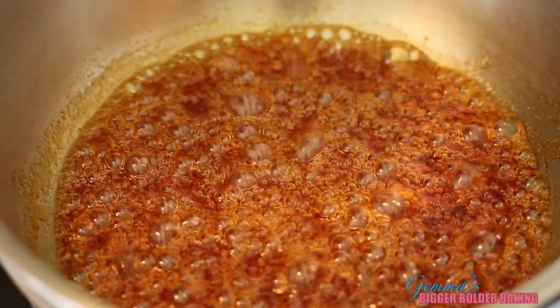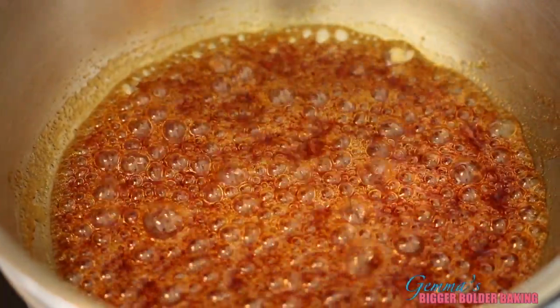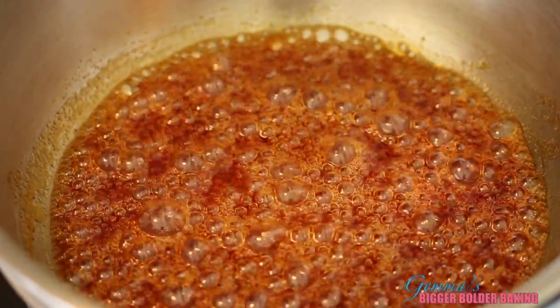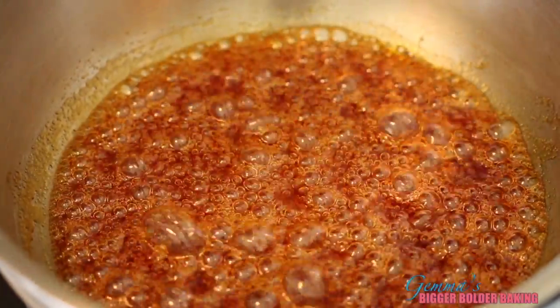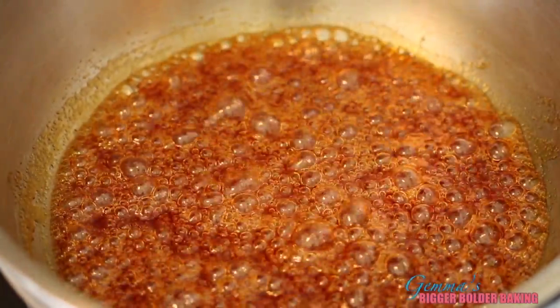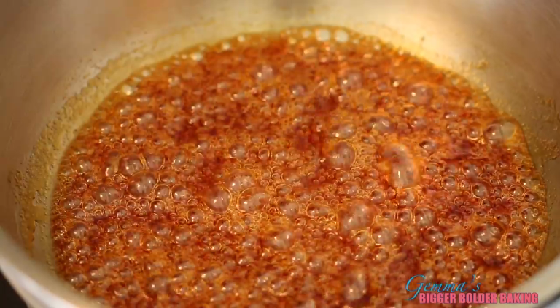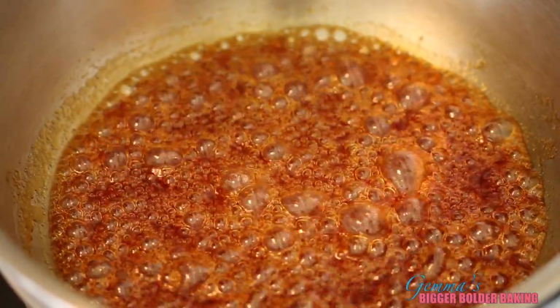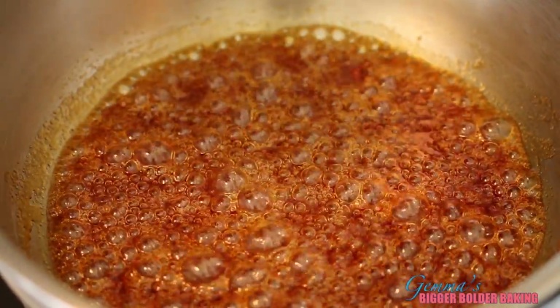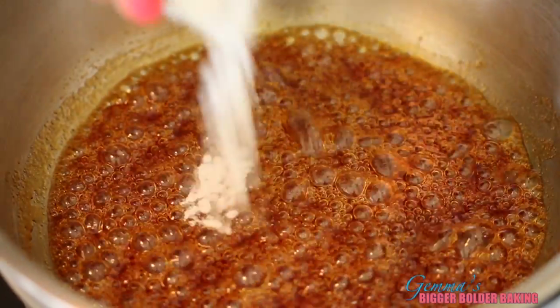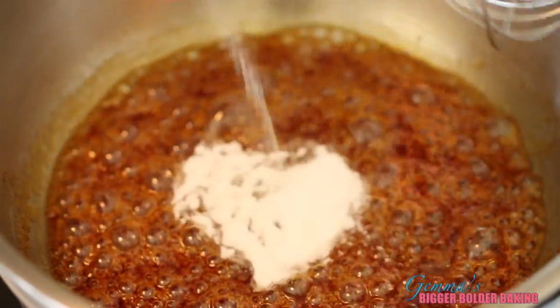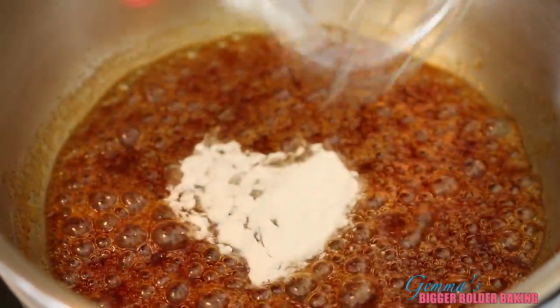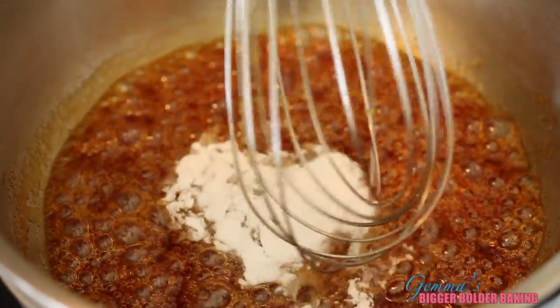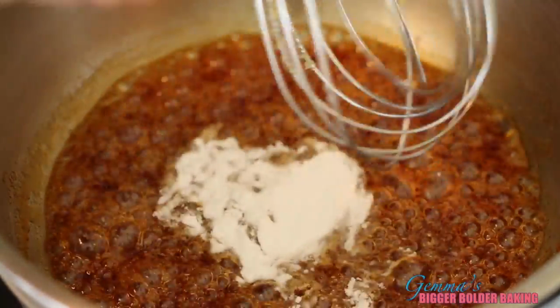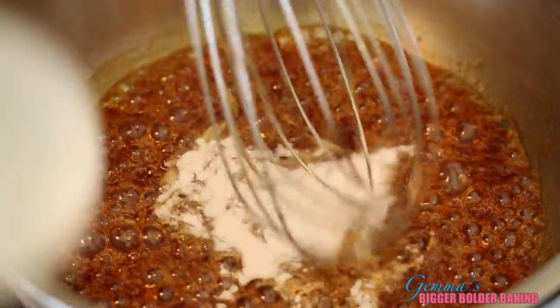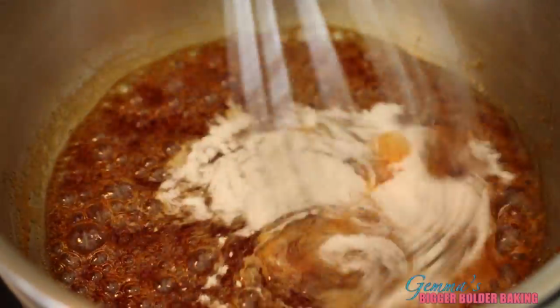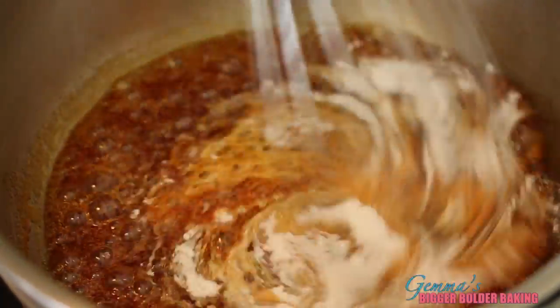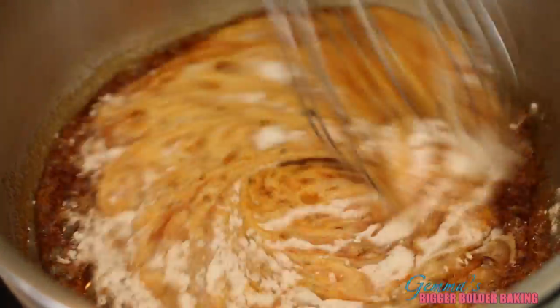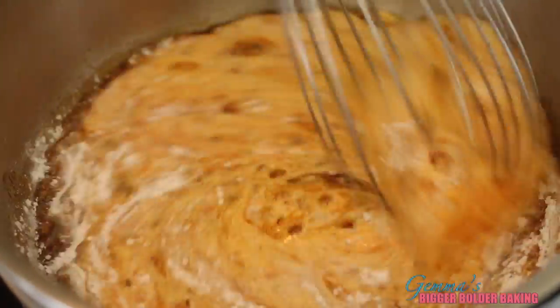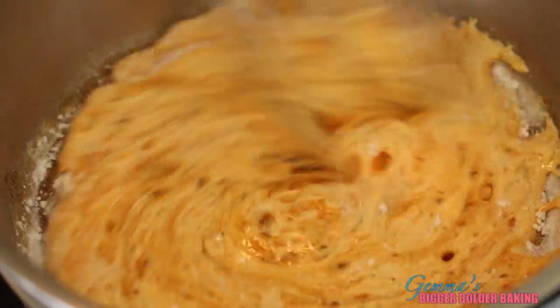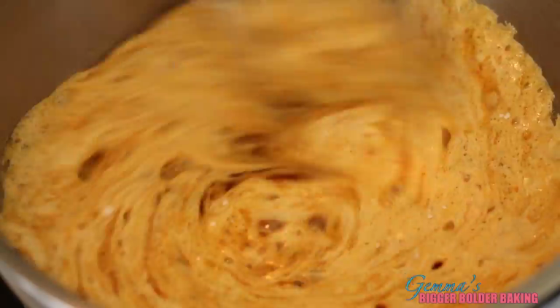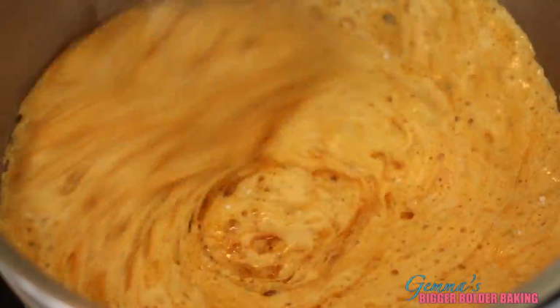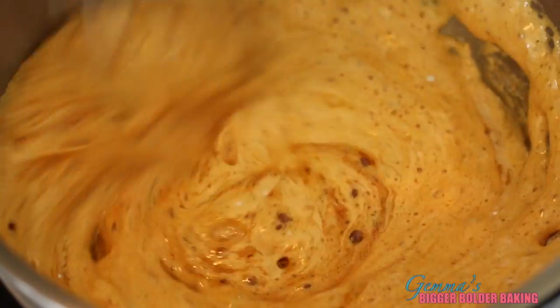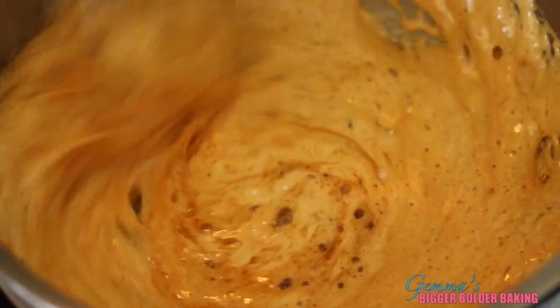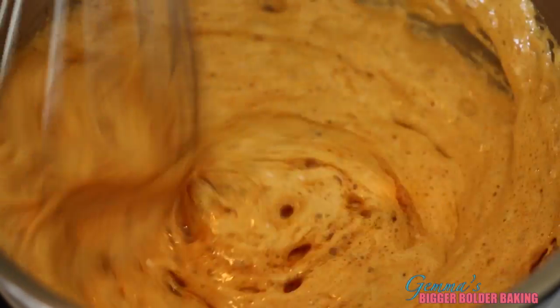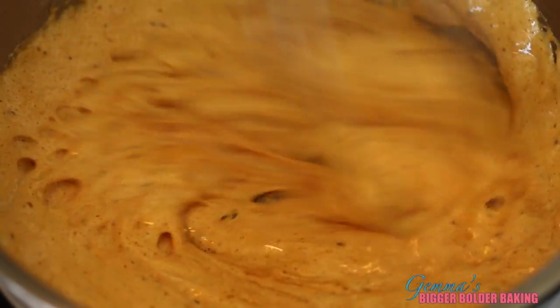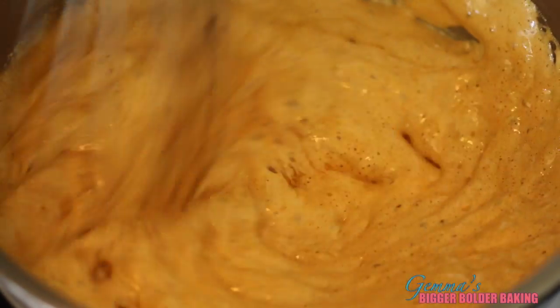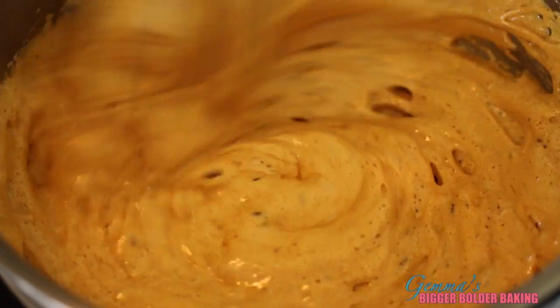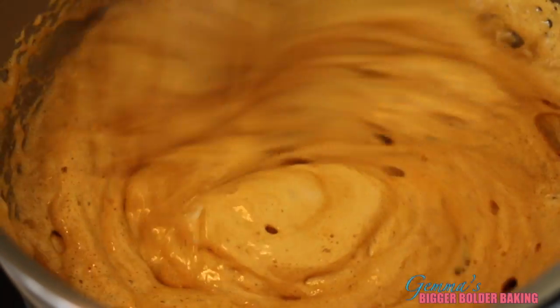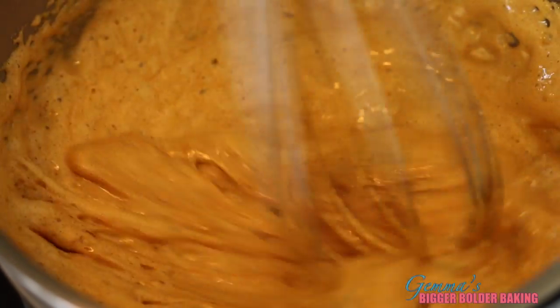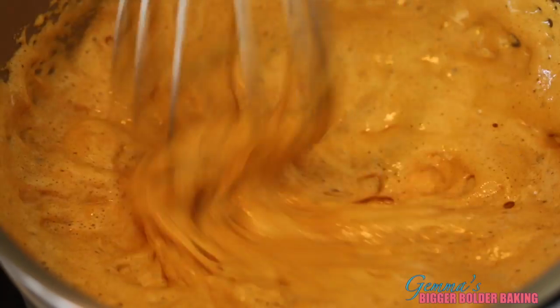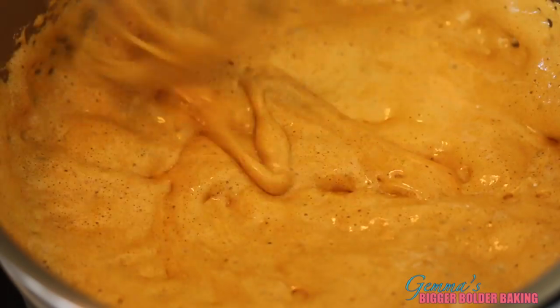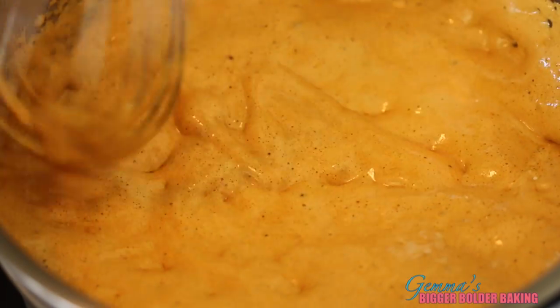We're going to go really quickly in with our bicarbonate of soda. We're going to whisk and we're going to stand back. Look at that — amazing! Look at all those bubbles.